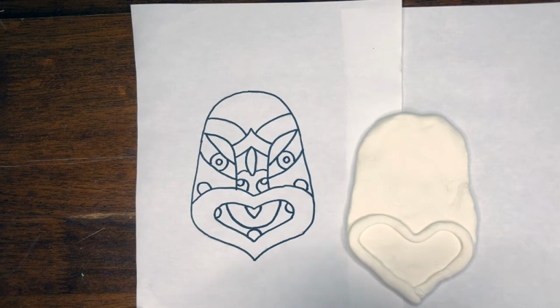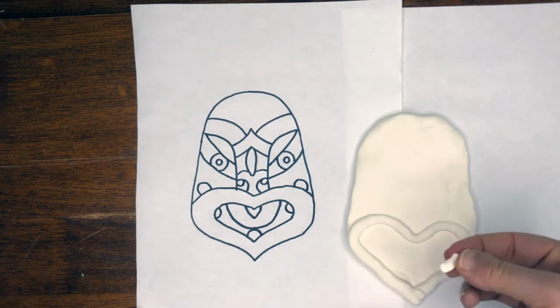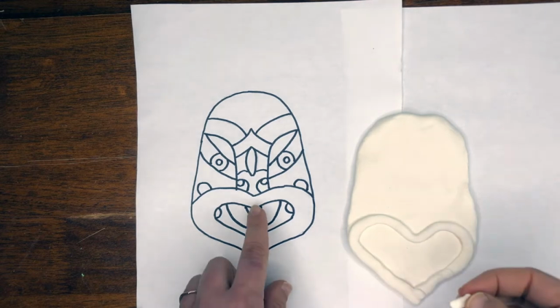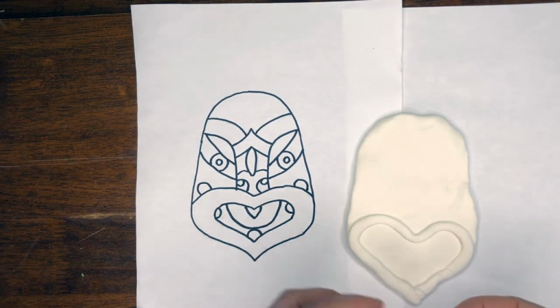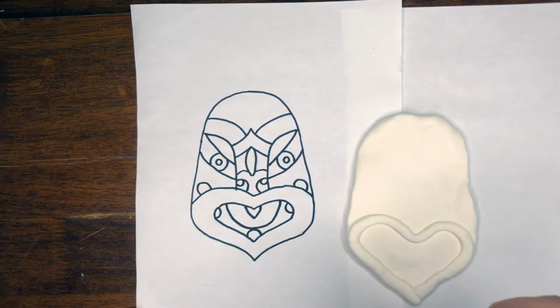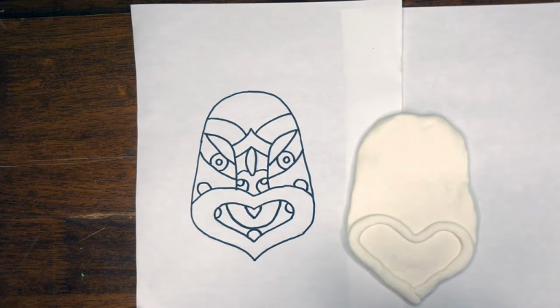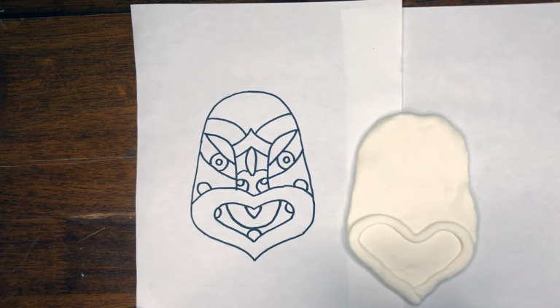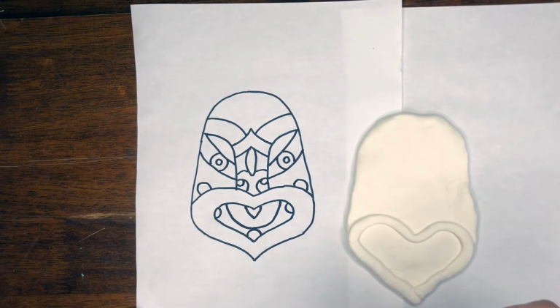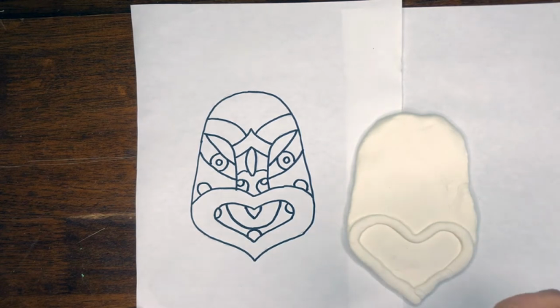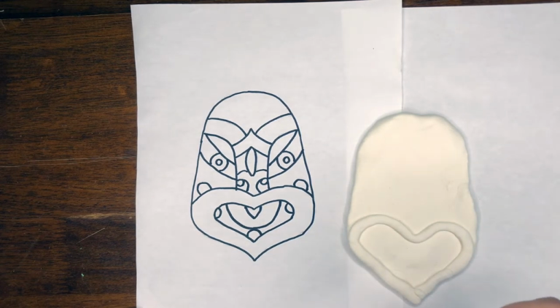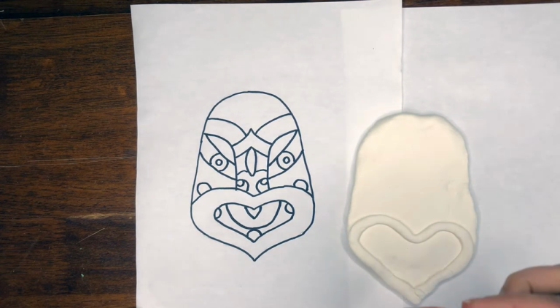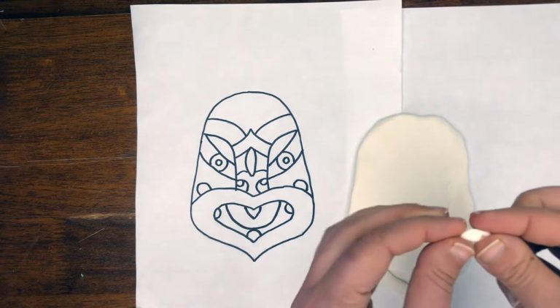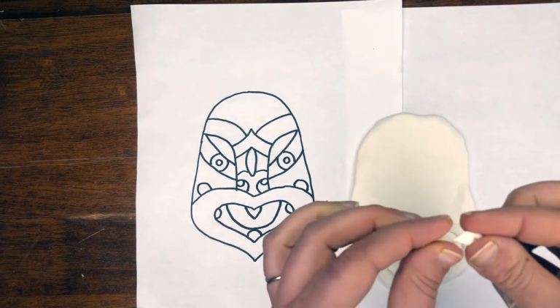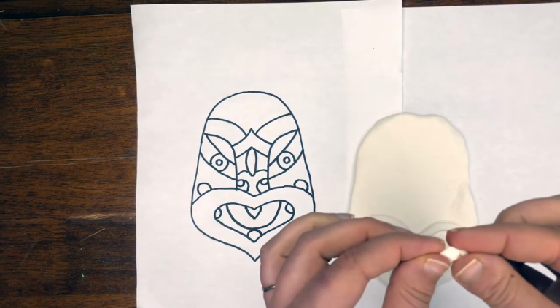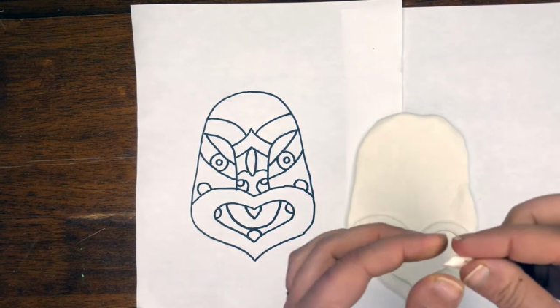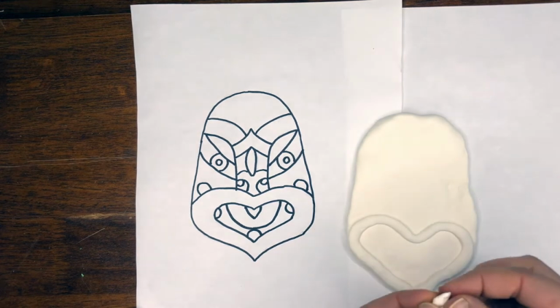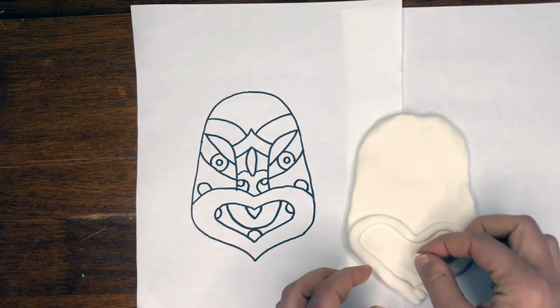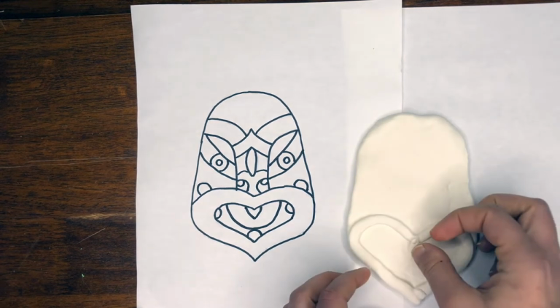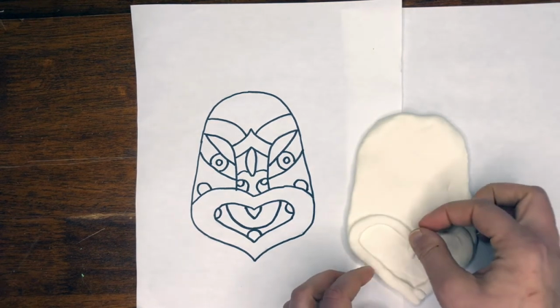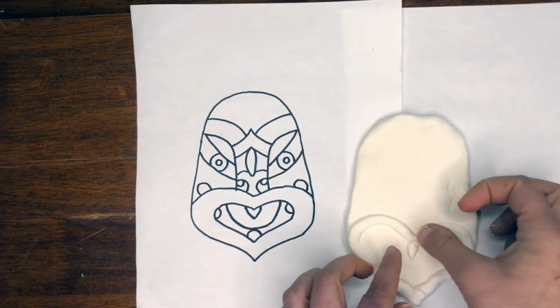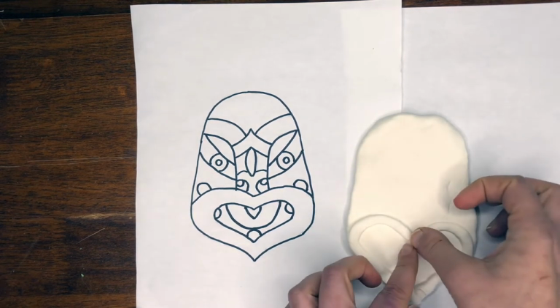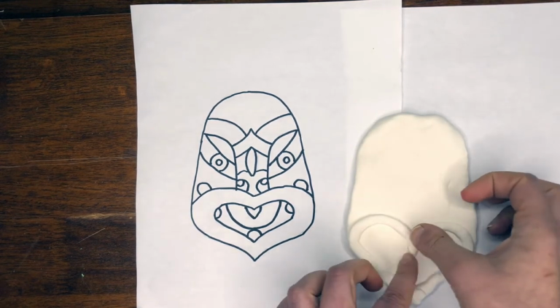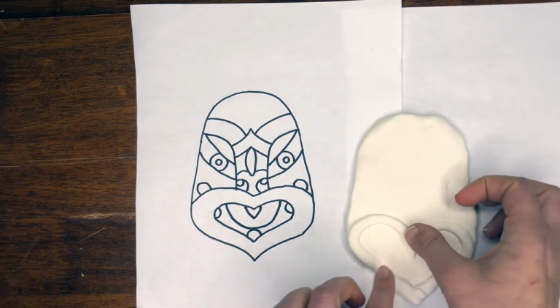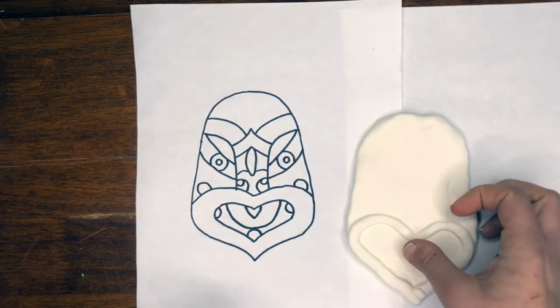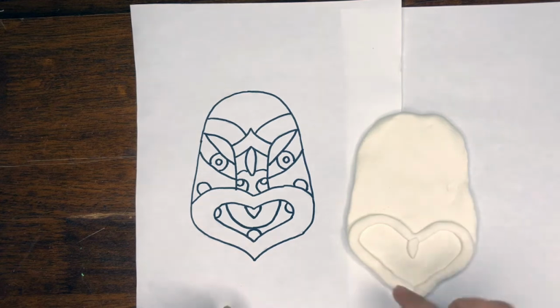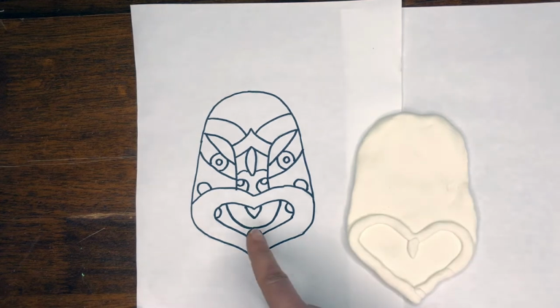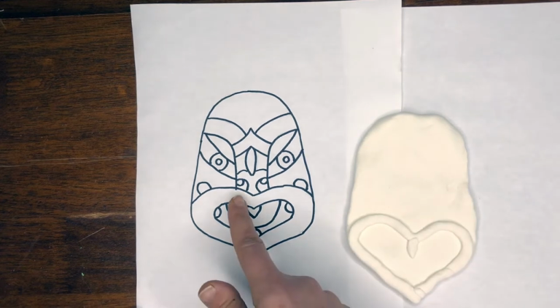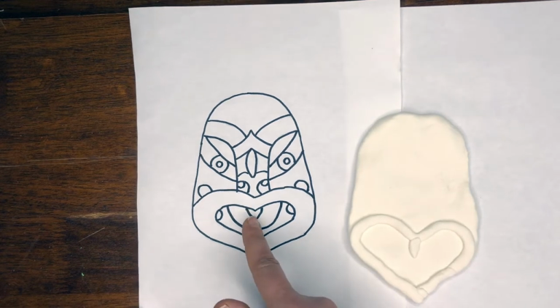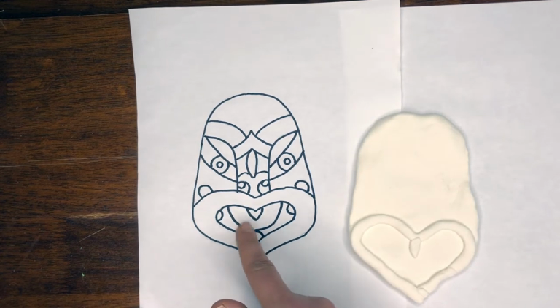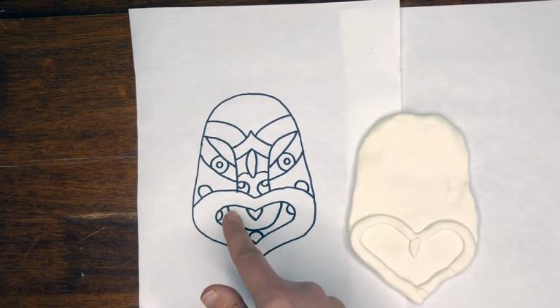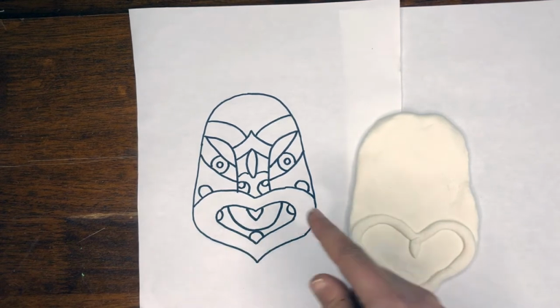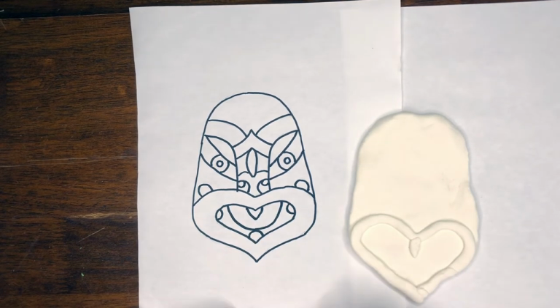Now with this little bit I'm going to add the tongue — it's going to come to a V, so I'm just pinching it and putting it right there. And now I'm going to do this U-shape.